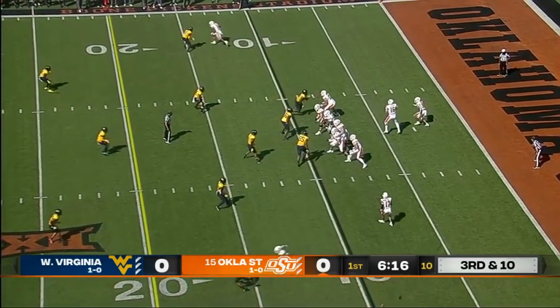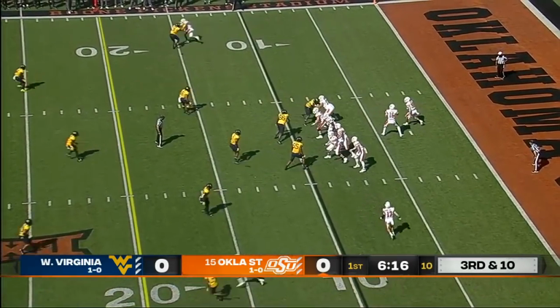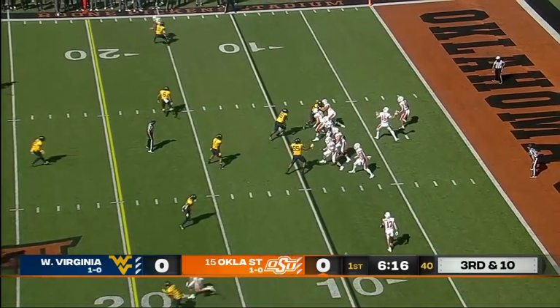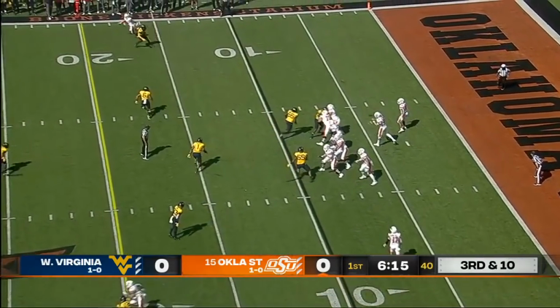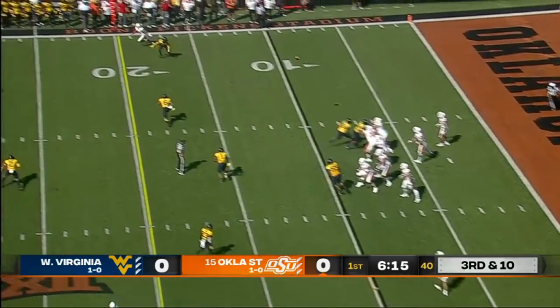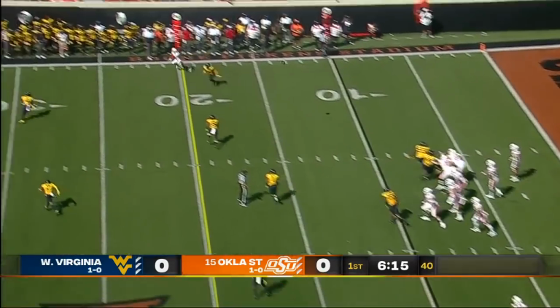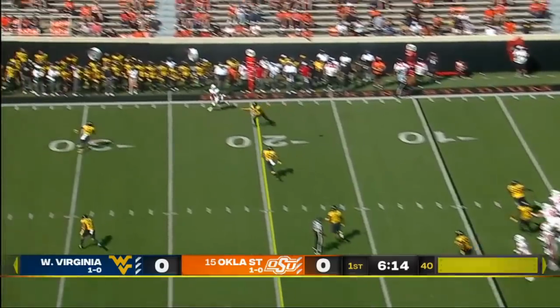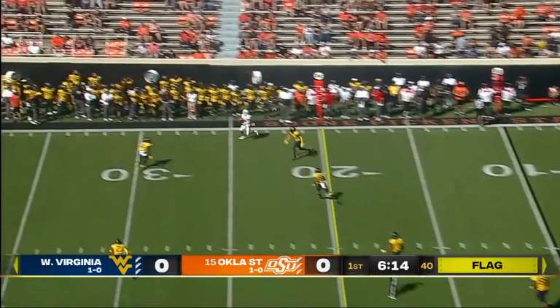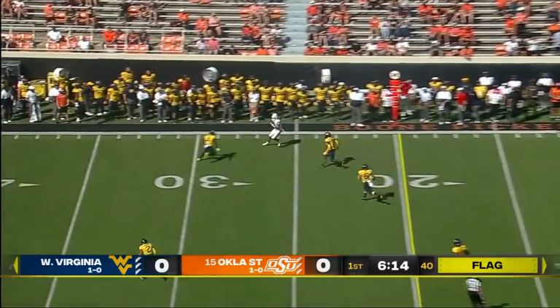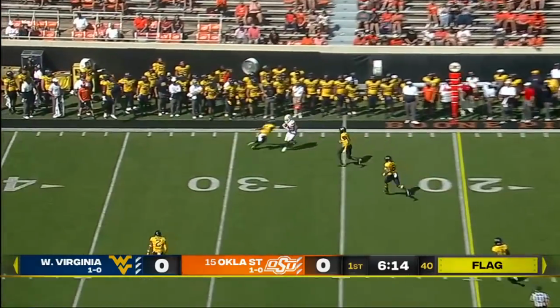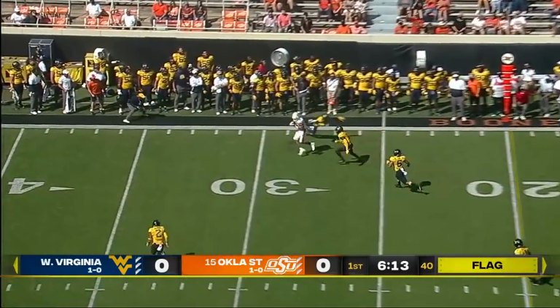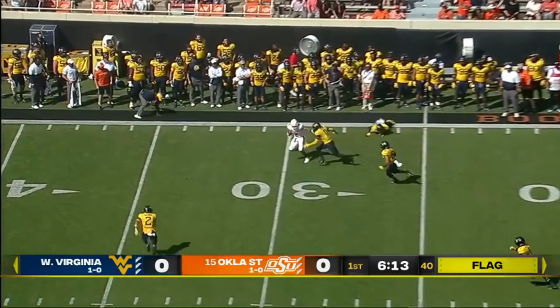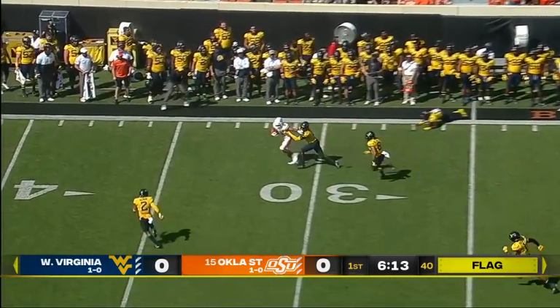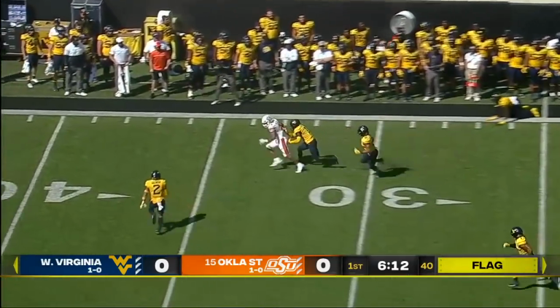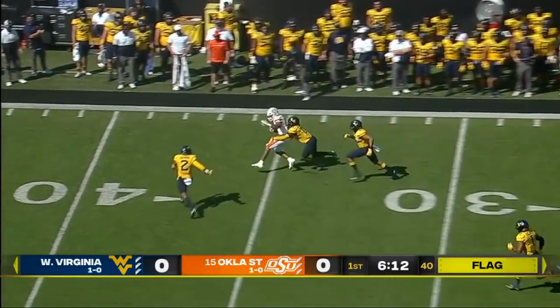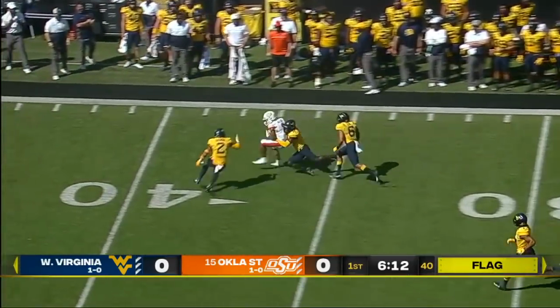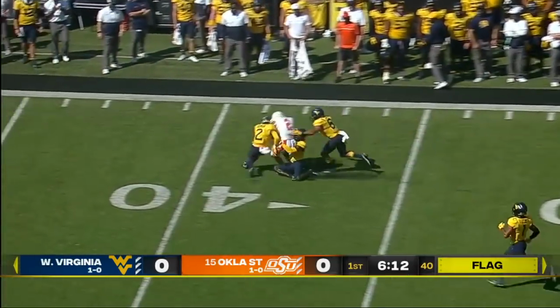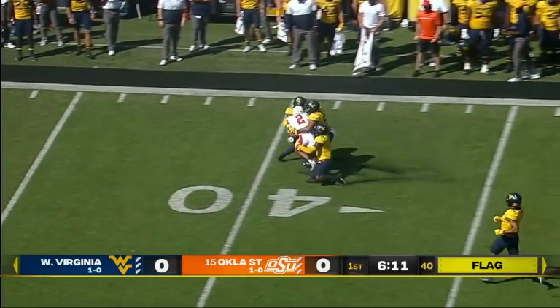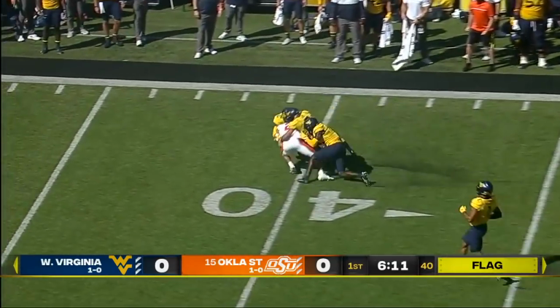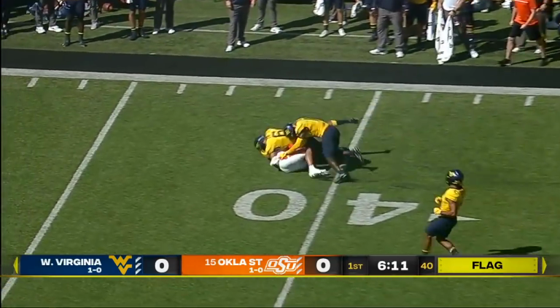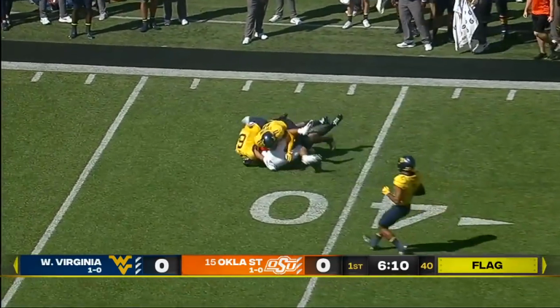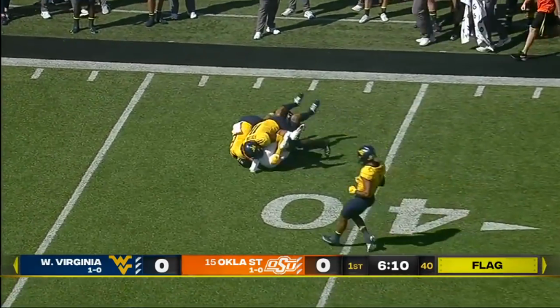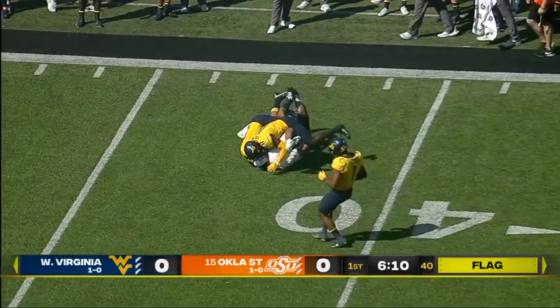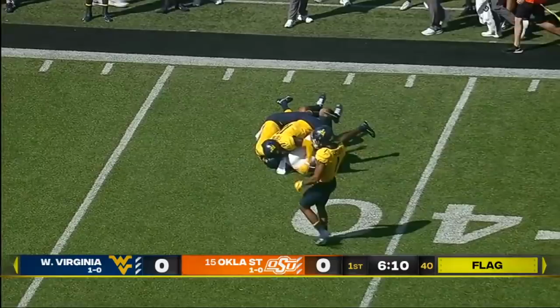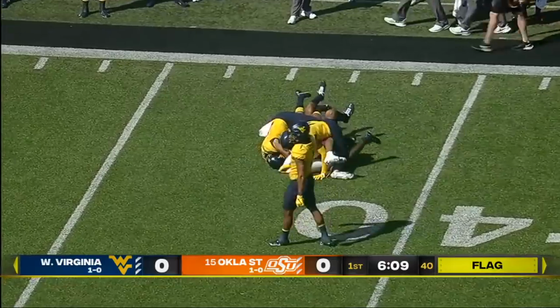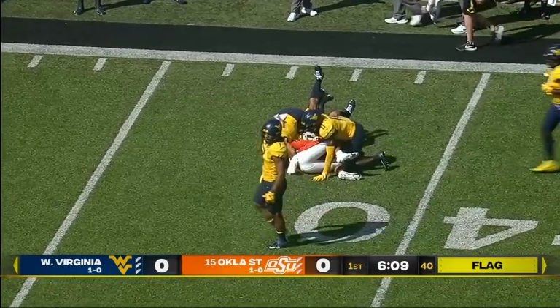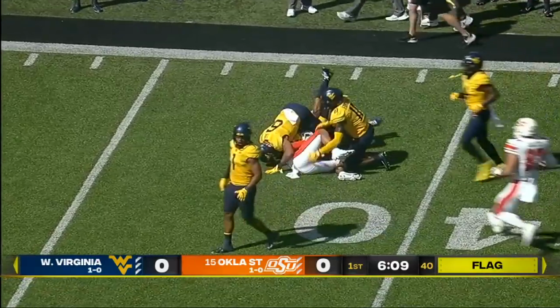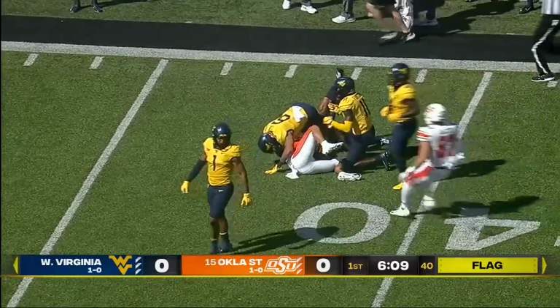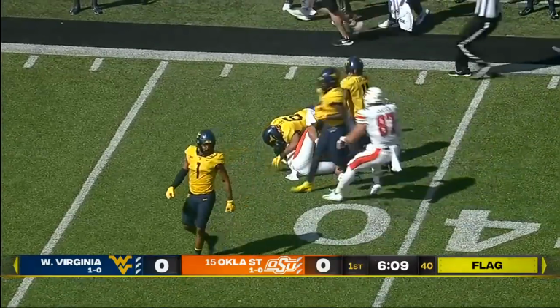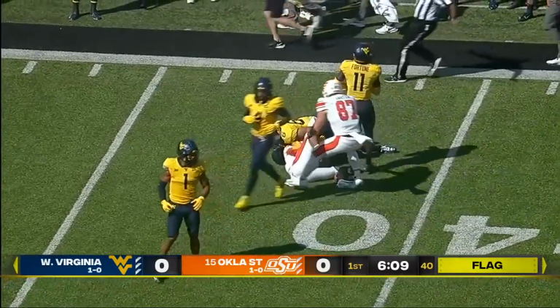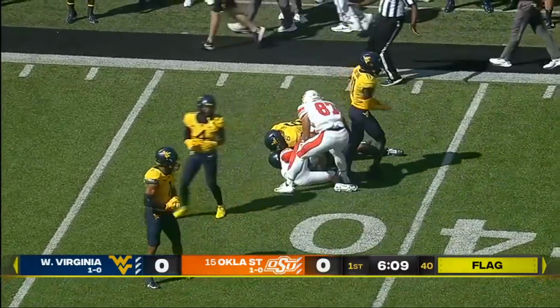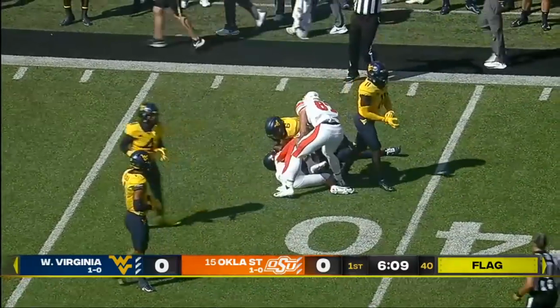Might be a free play for Illingworth. He takes a shot down the sideline — Tylan Wallace all the way out across the 40. There is a flag down.